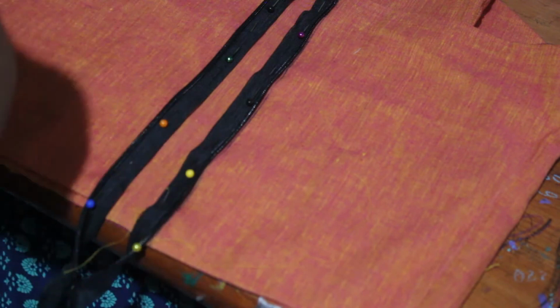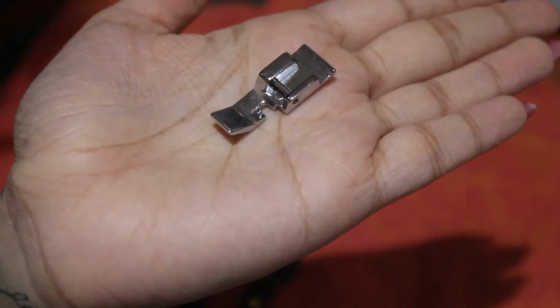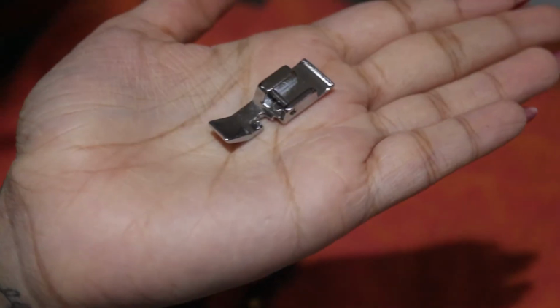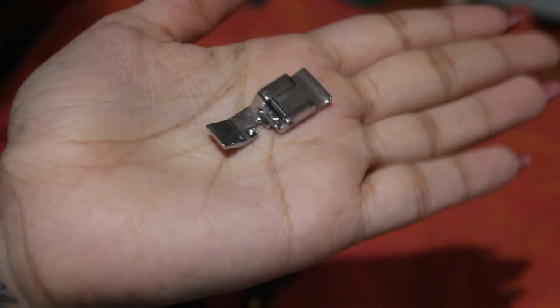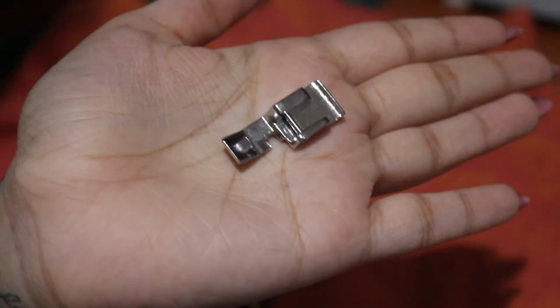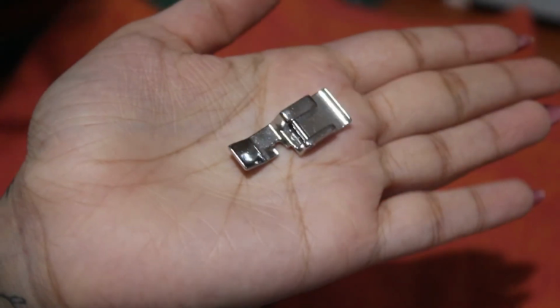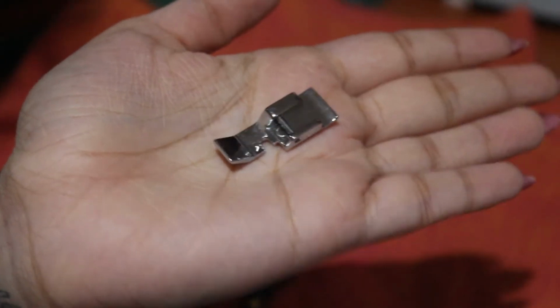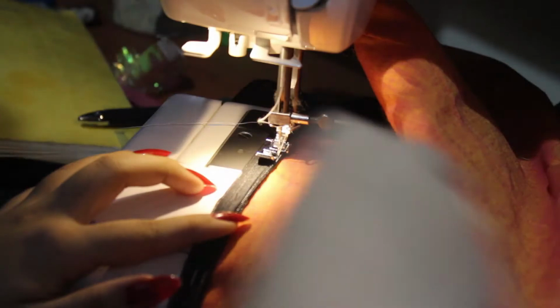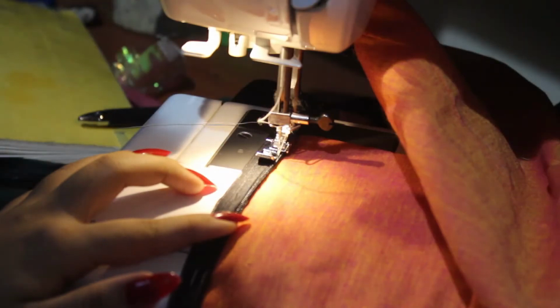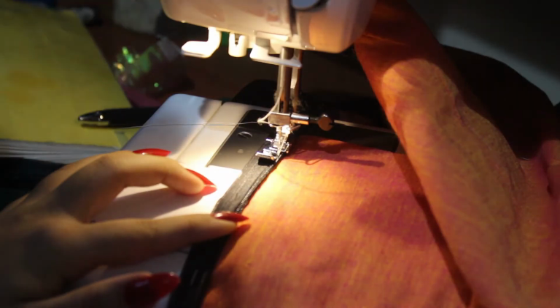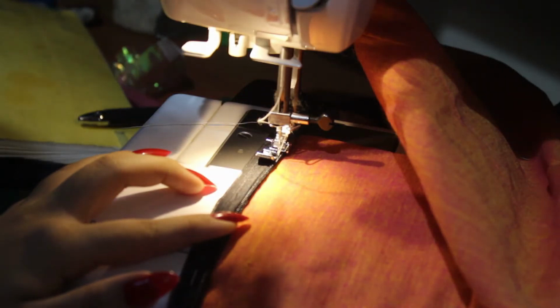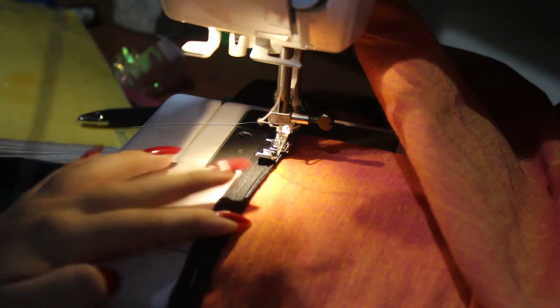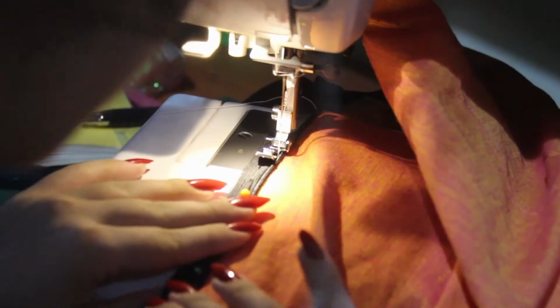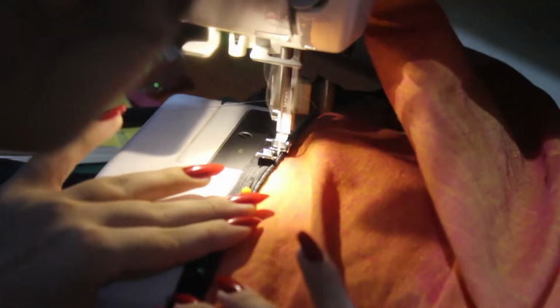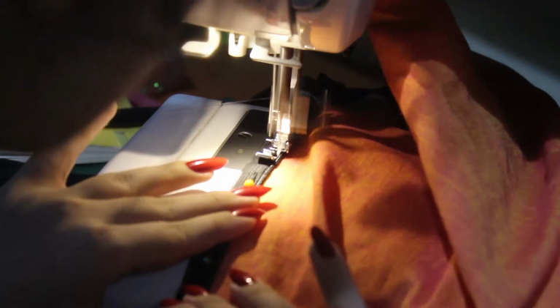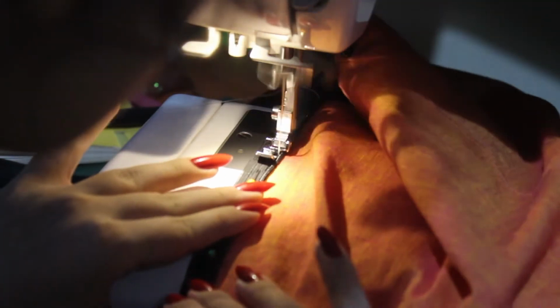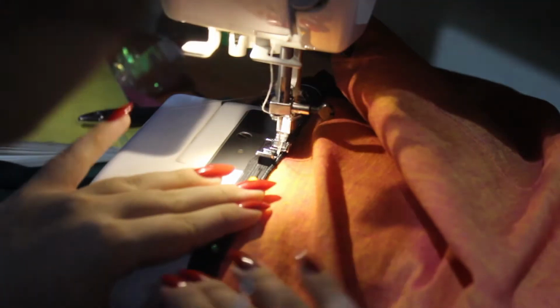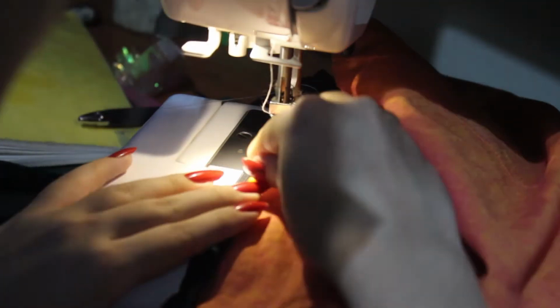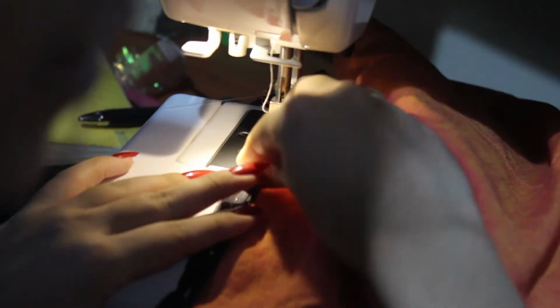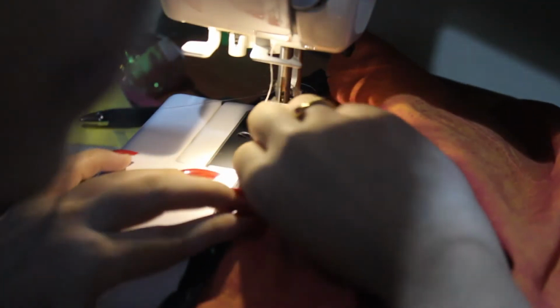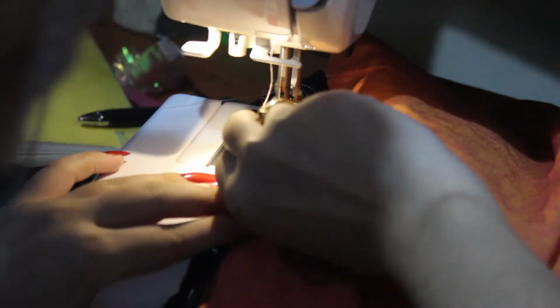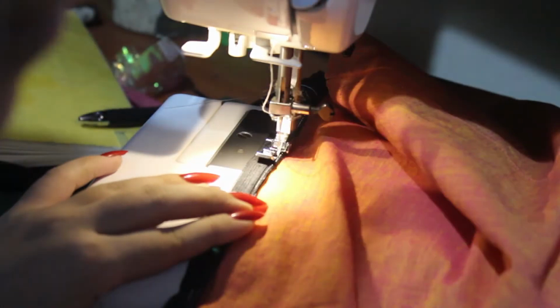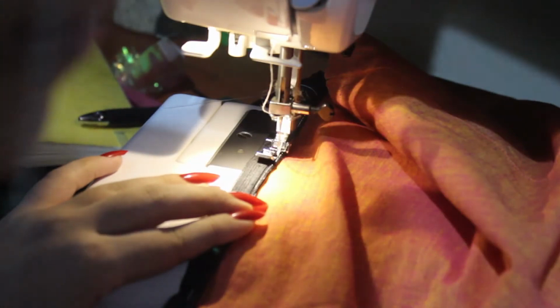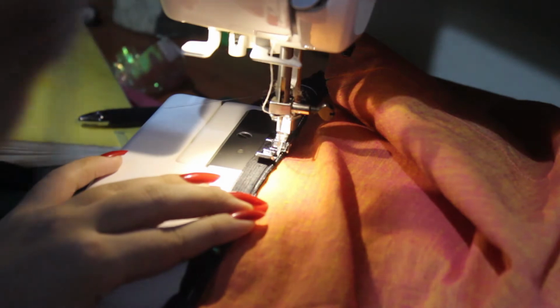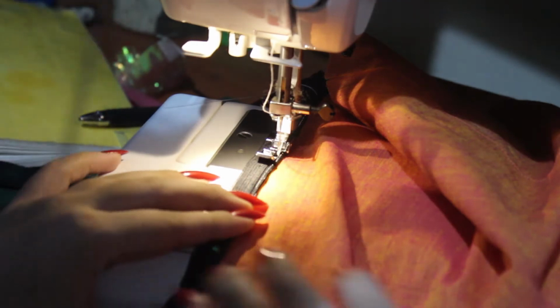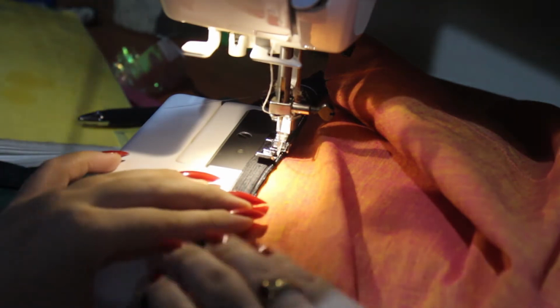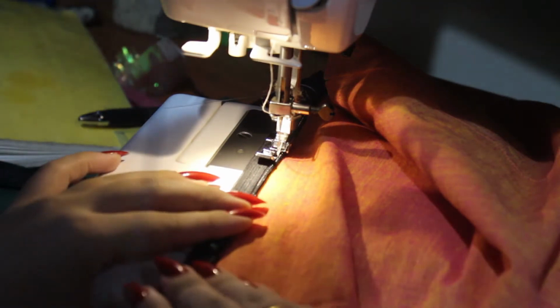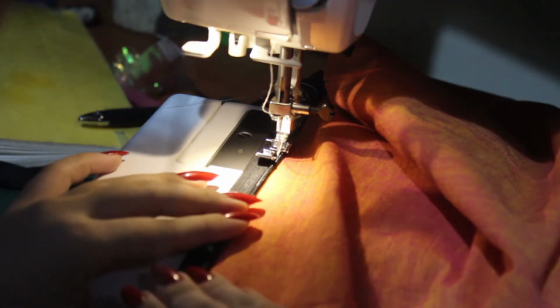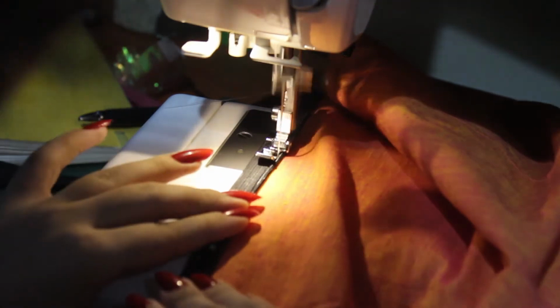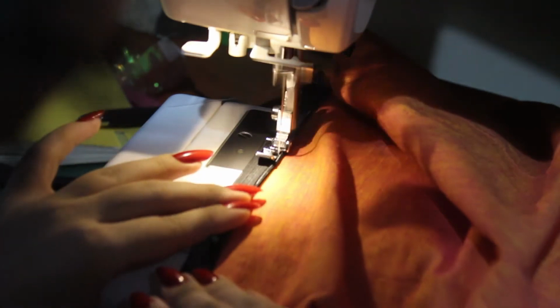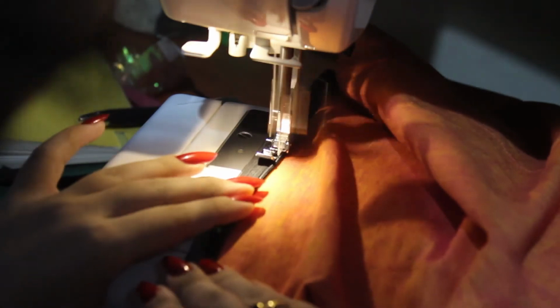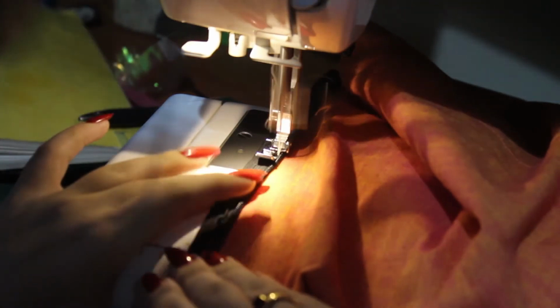For this you can use a zipper foot — you can get this with most sewing machines. Try to press the zip open because often times it tends to curl up, and try to get your stitch as close to the teeth as possible.